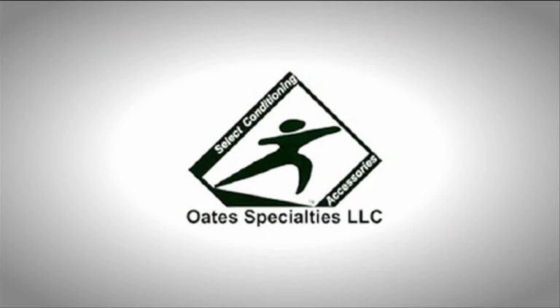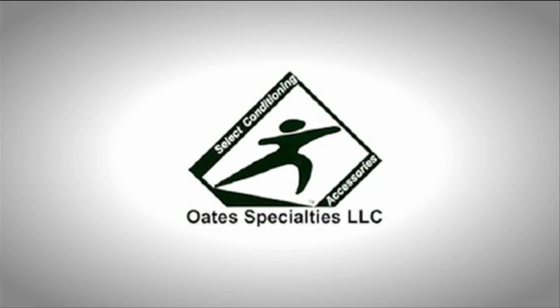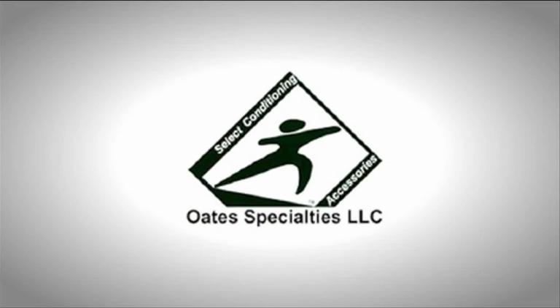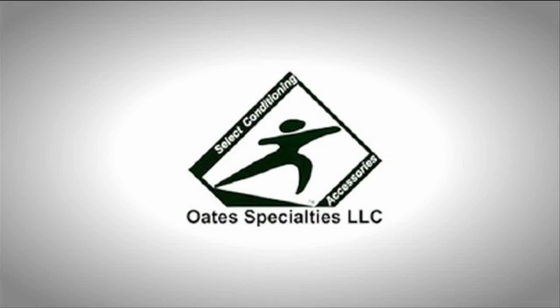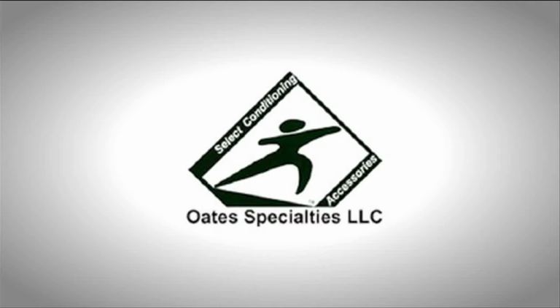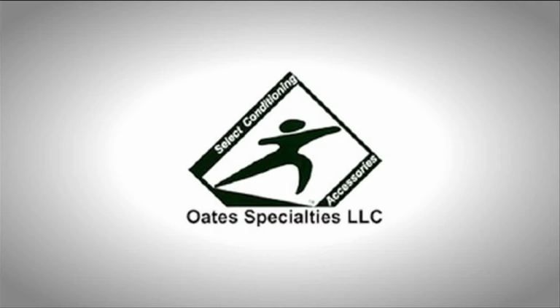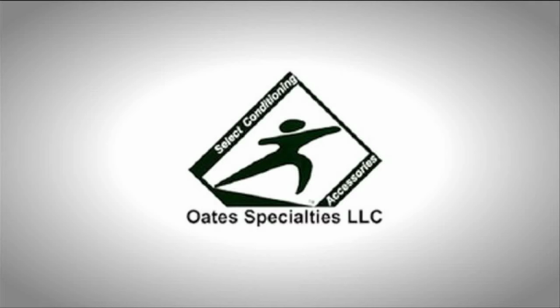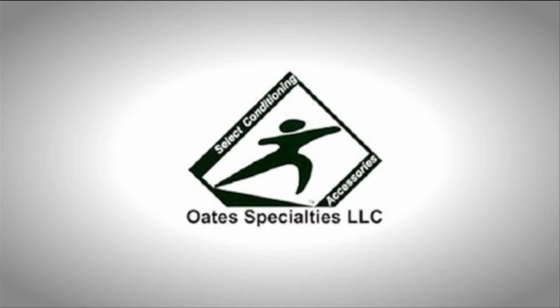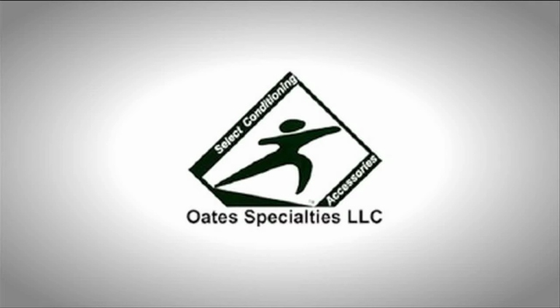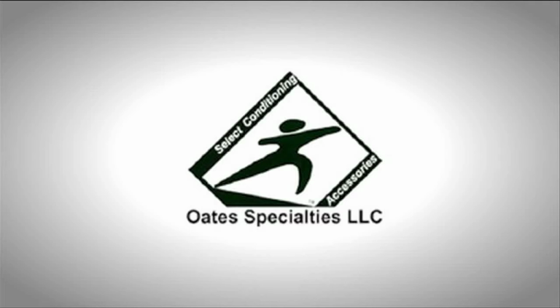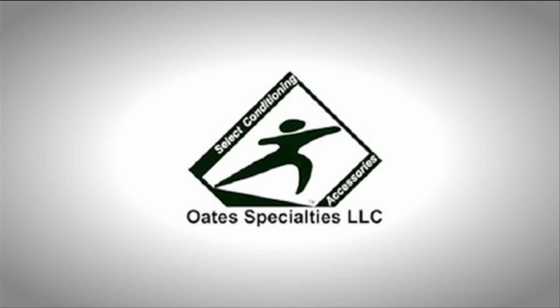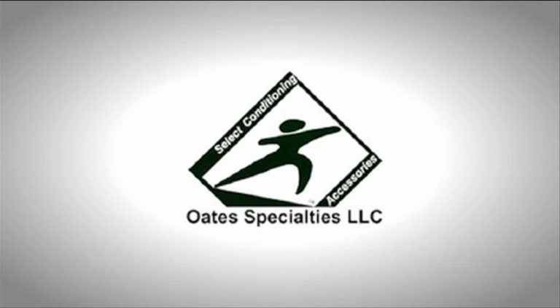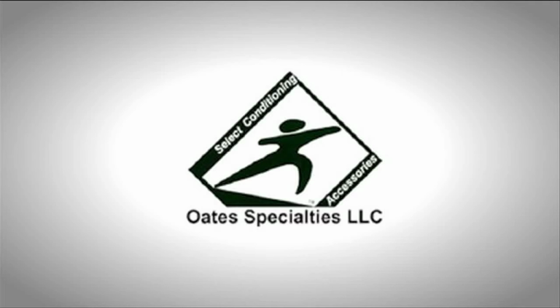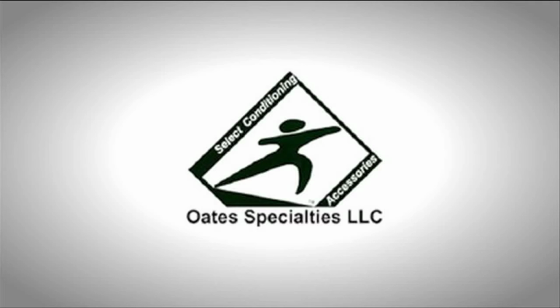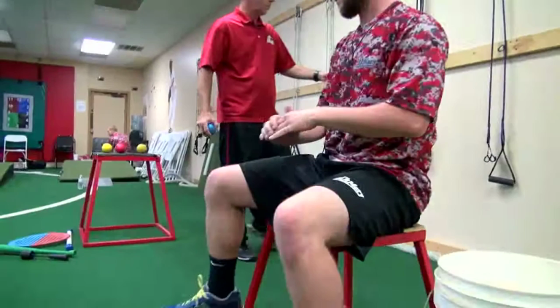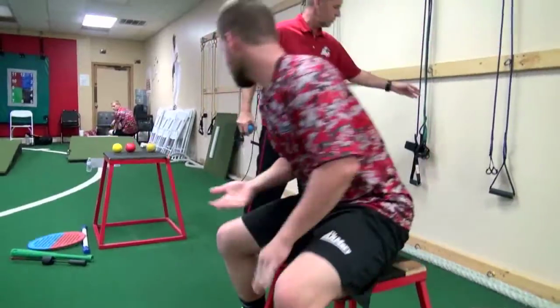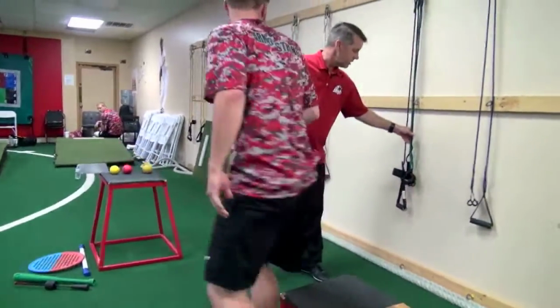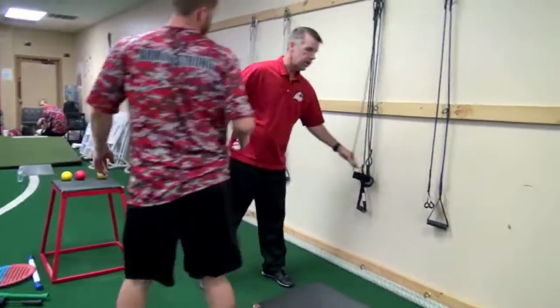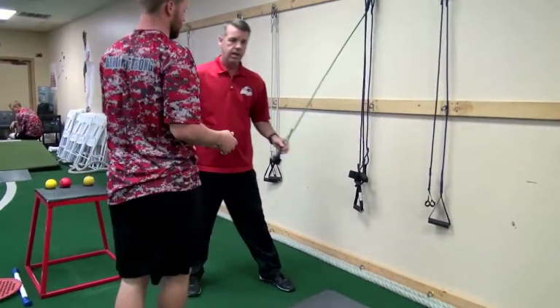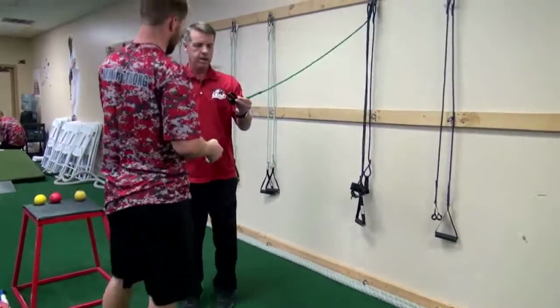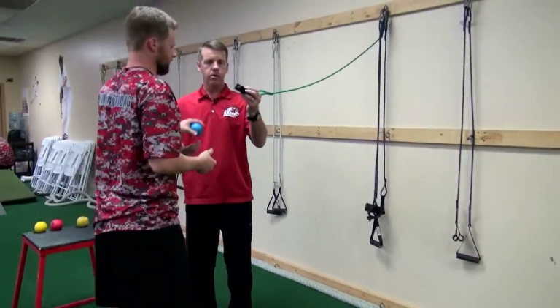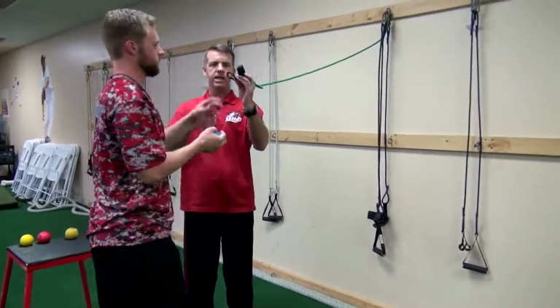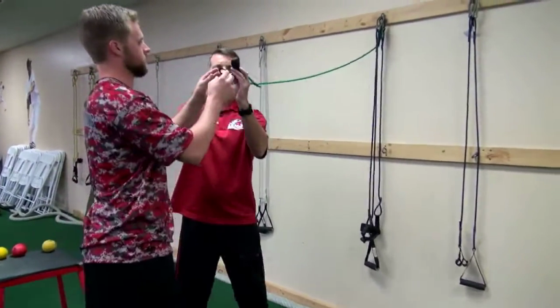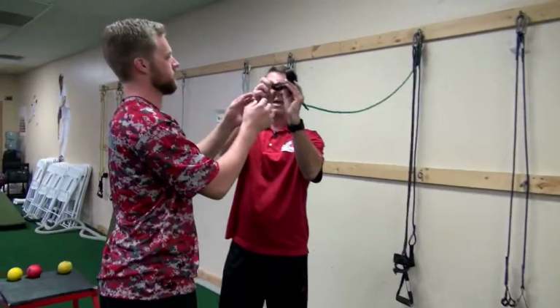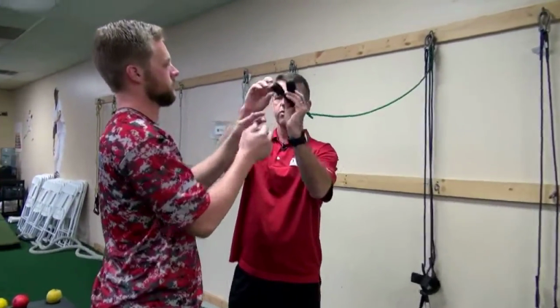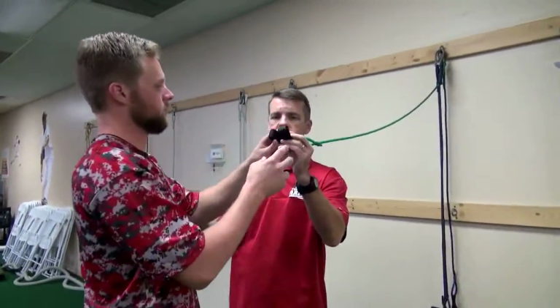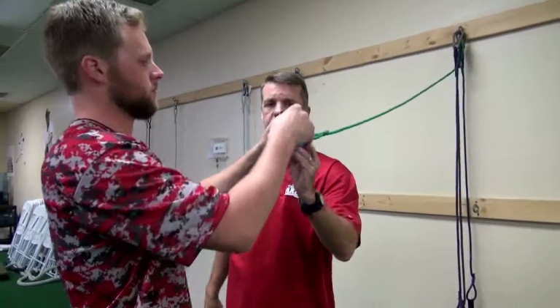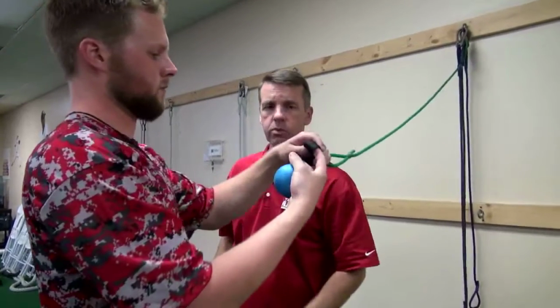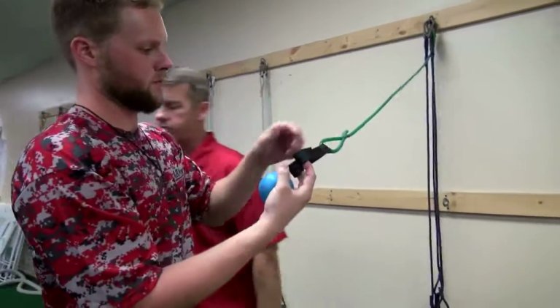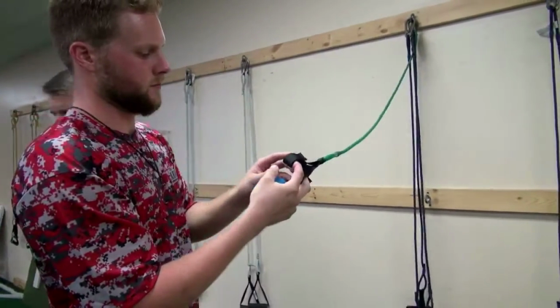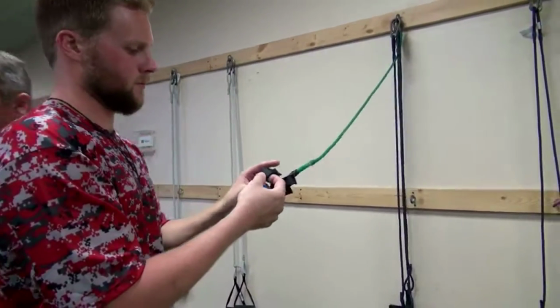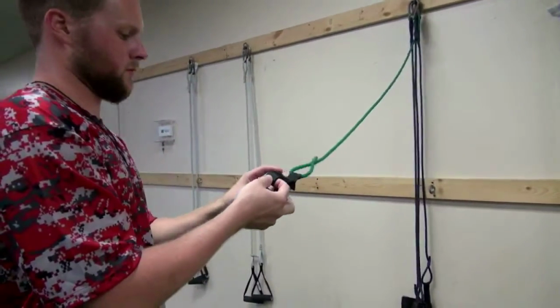Mr. Oates has also just recently designed for us a new band item here that we're going to demonstrate for you now. He's designed this band that has two finger loops in it, and we use it to work on our finger flexors and our wrist flexors.